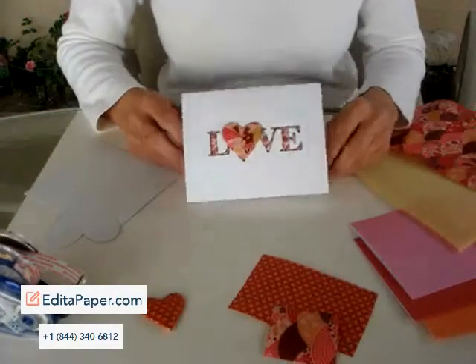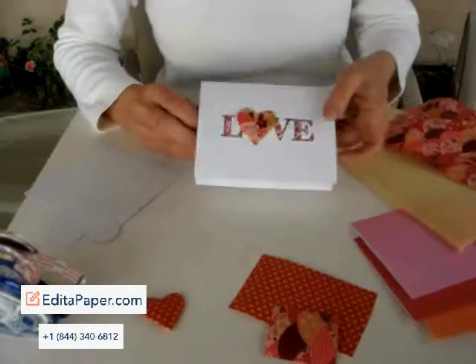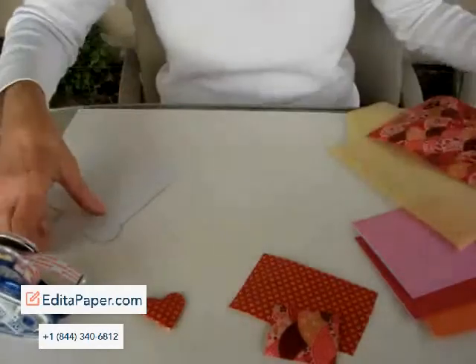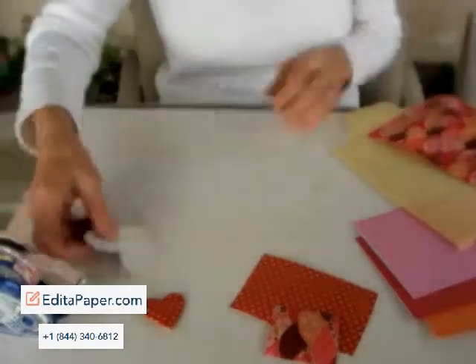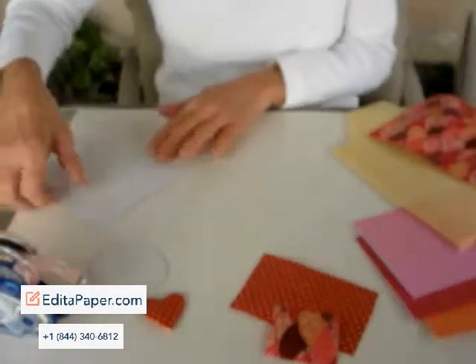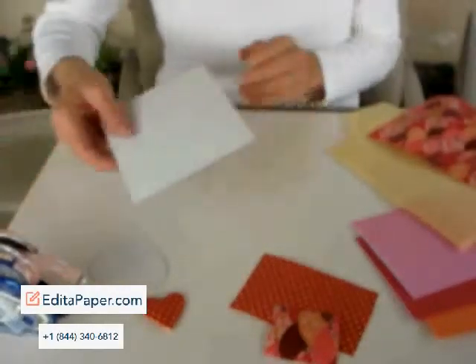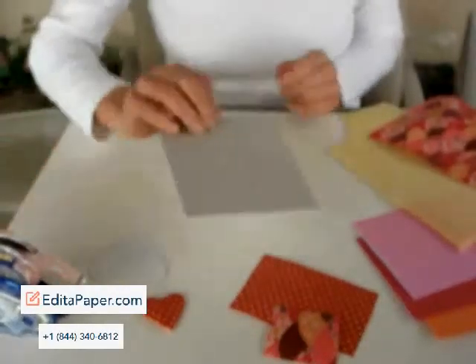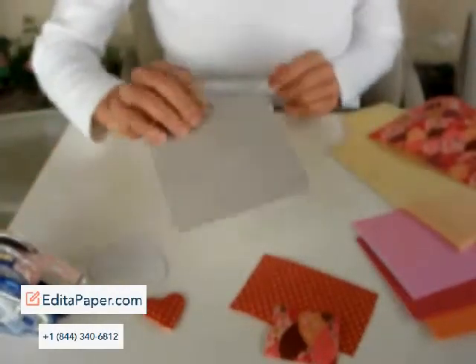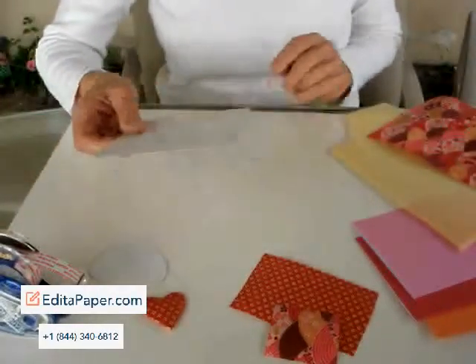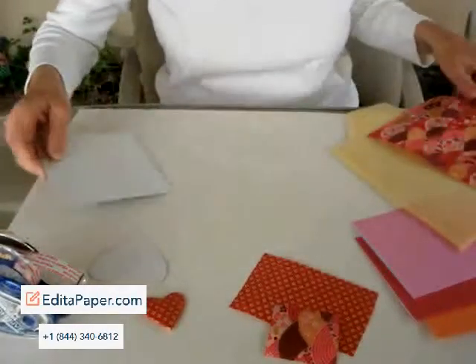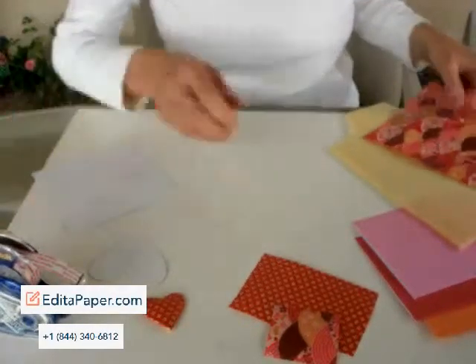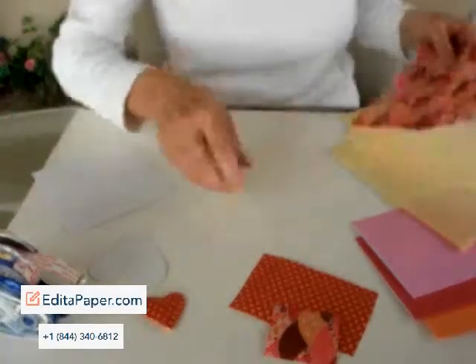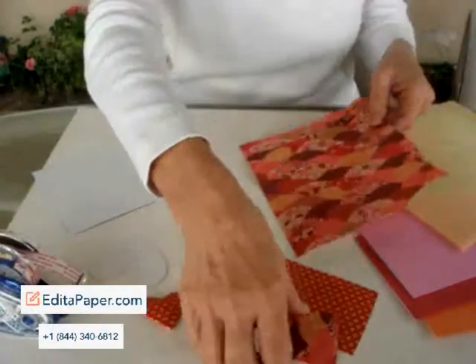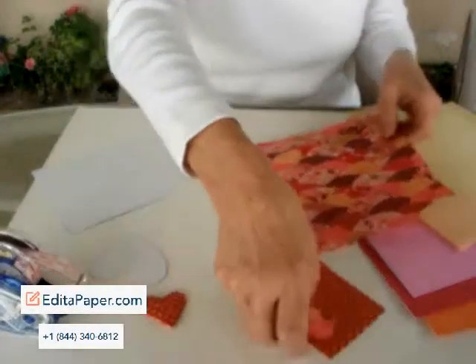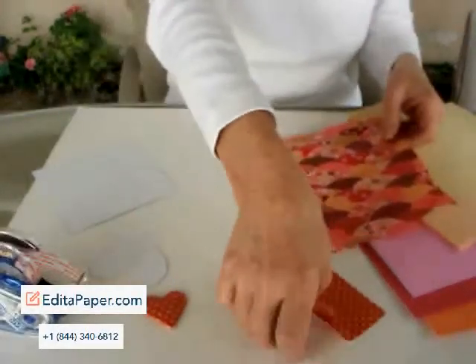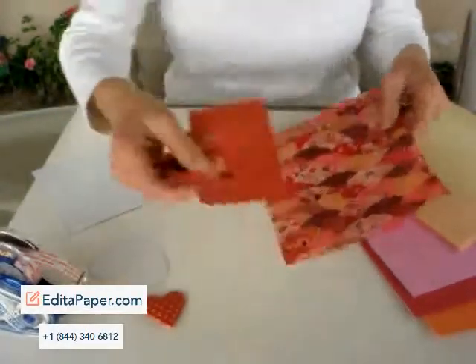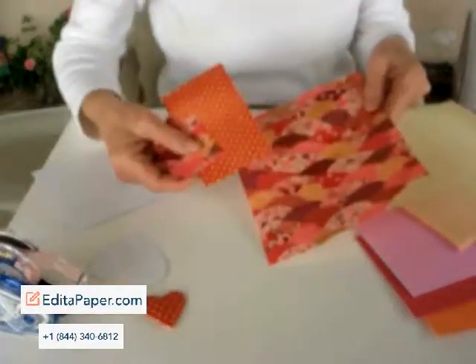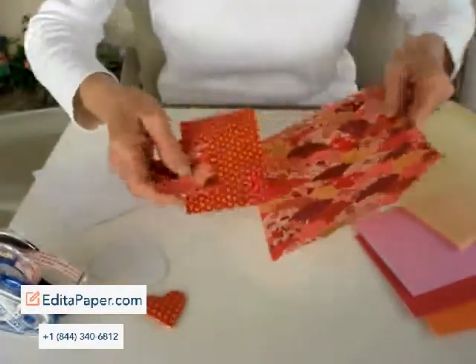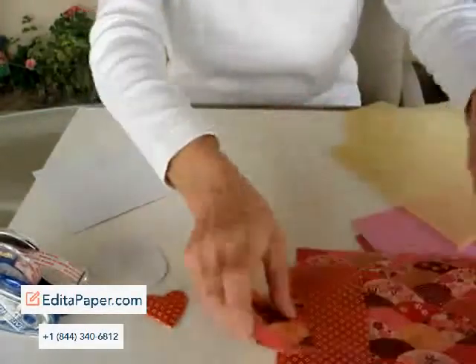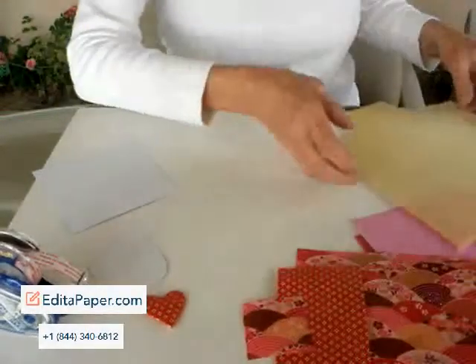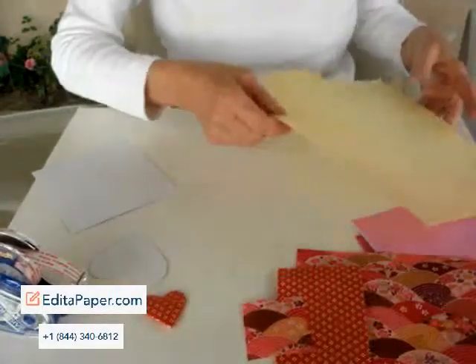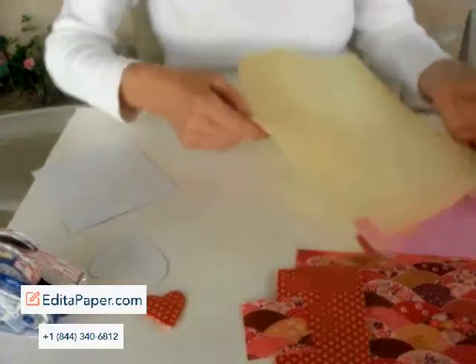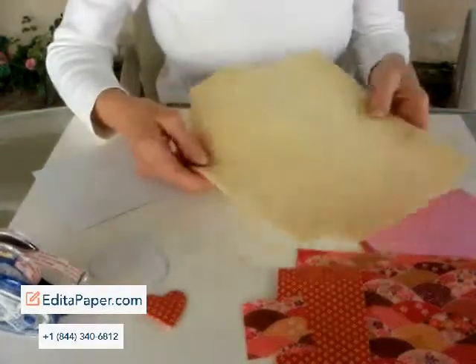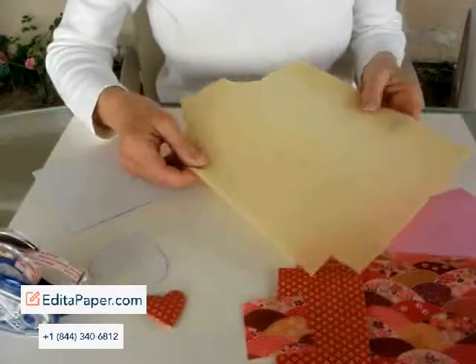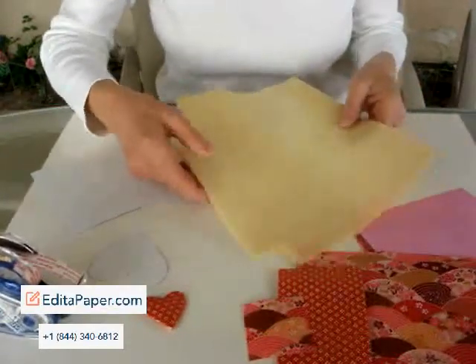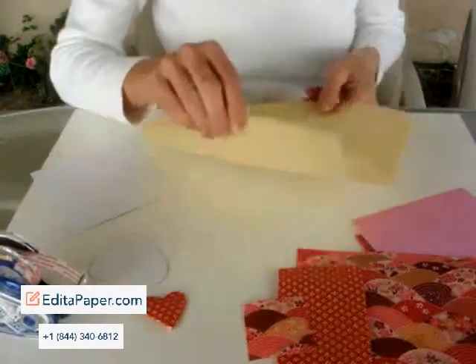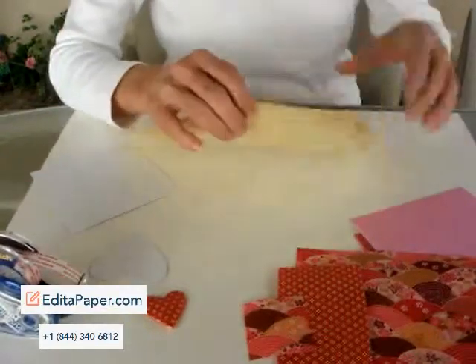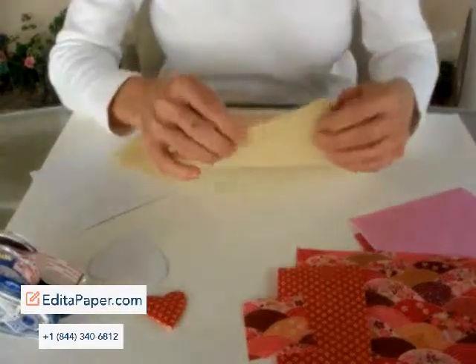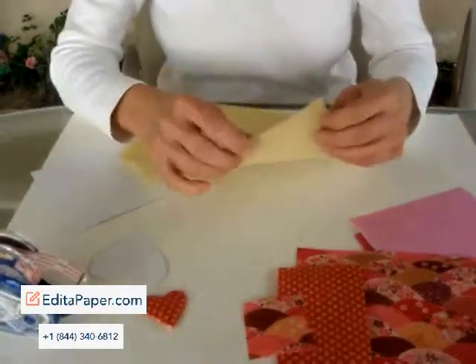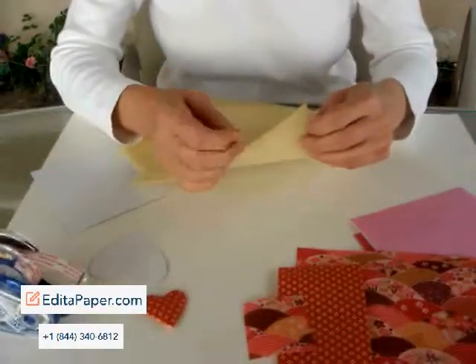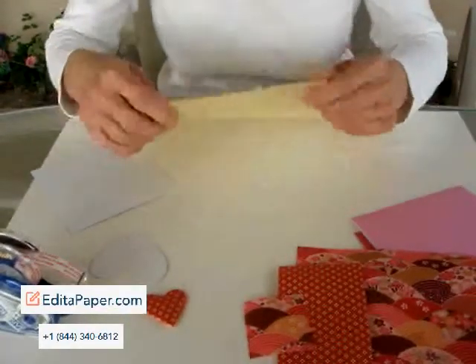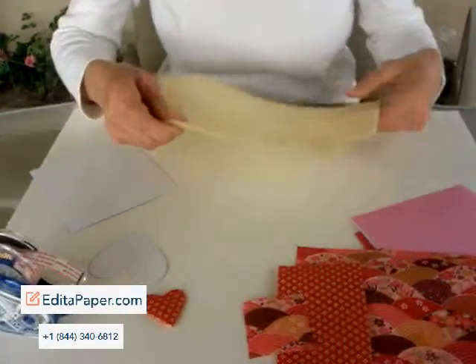First of all, you need shirt cardboard — you can find that anywhere. Second of all, you need some origami or washi paper. And the last thing you need is some spongy foam. It's about an eighth inch thick and it's very flexible.